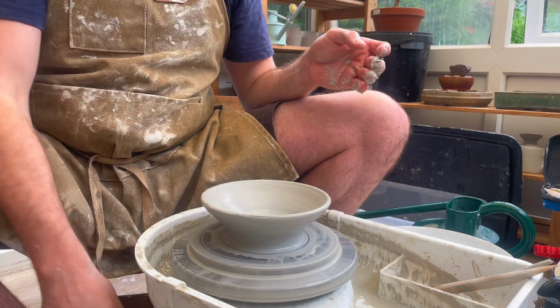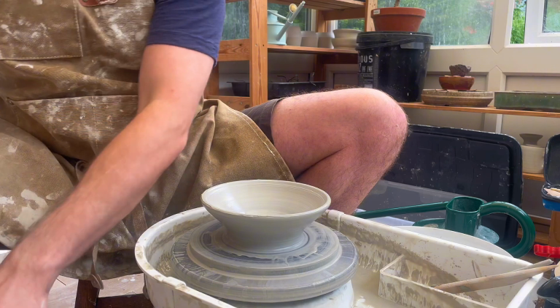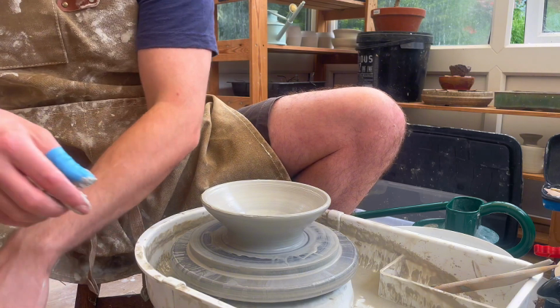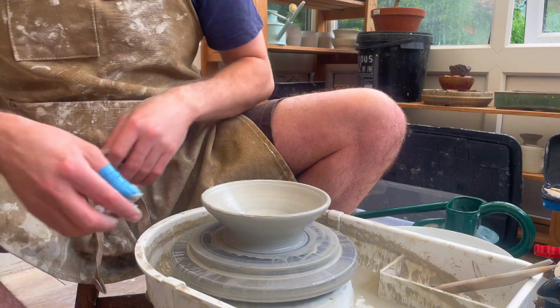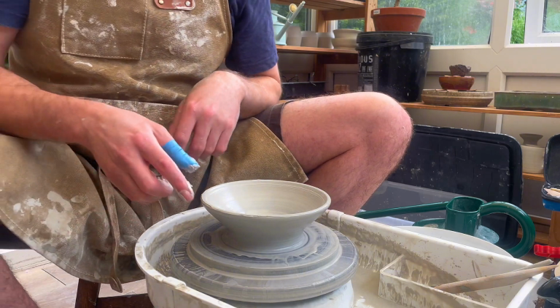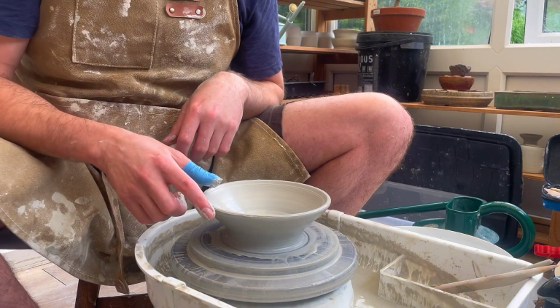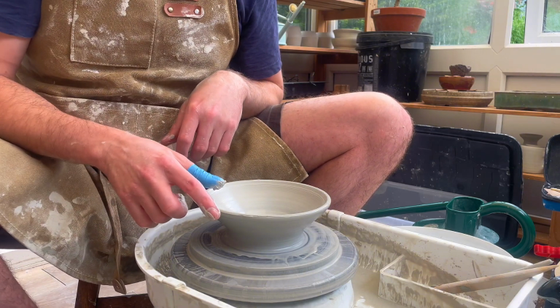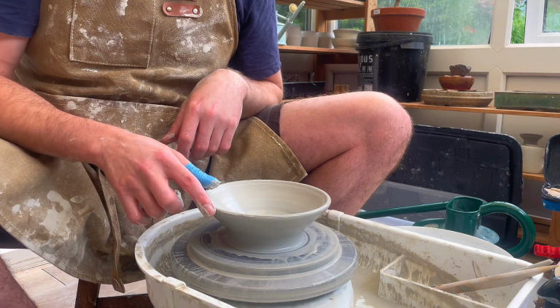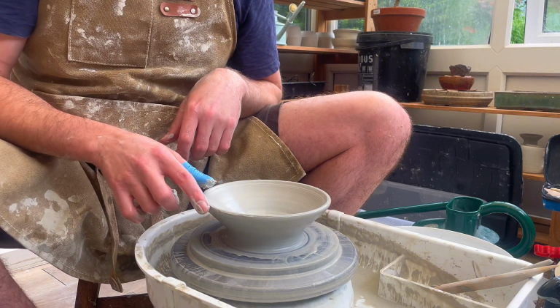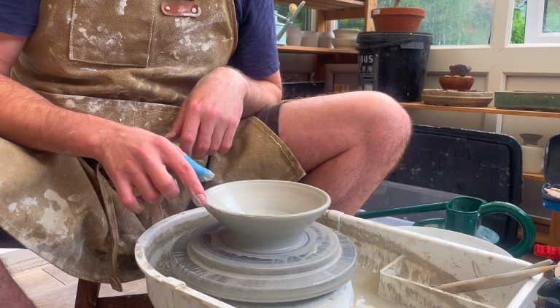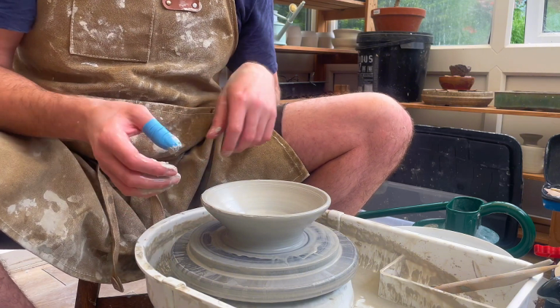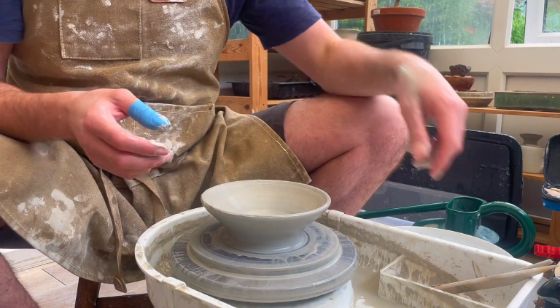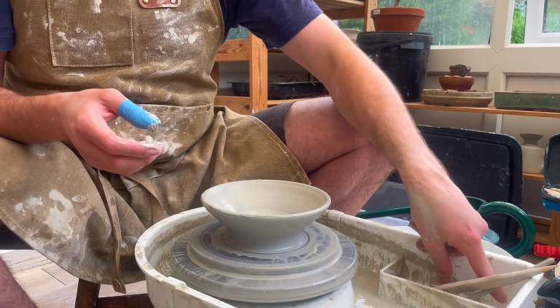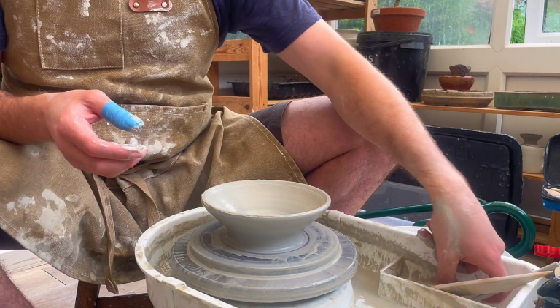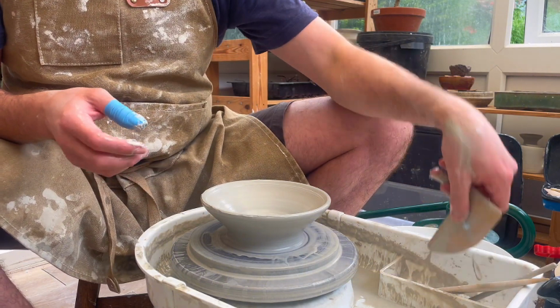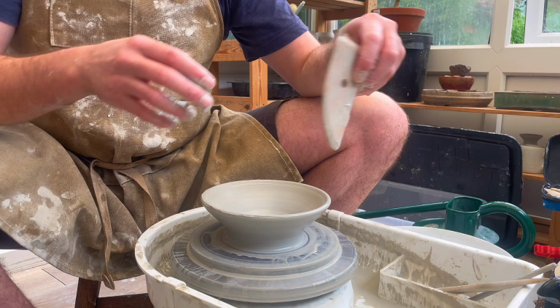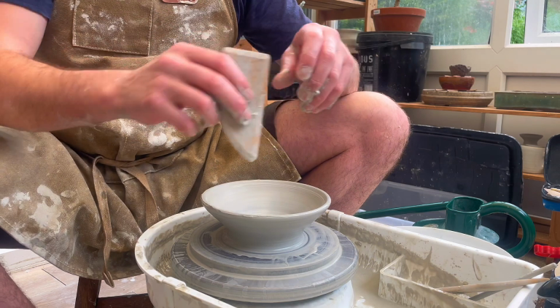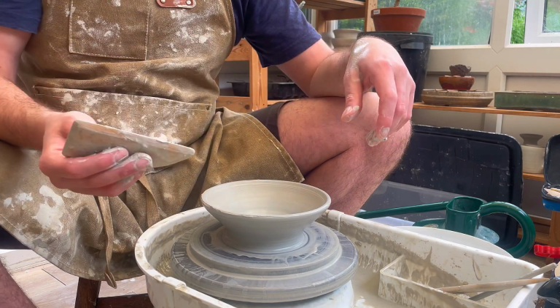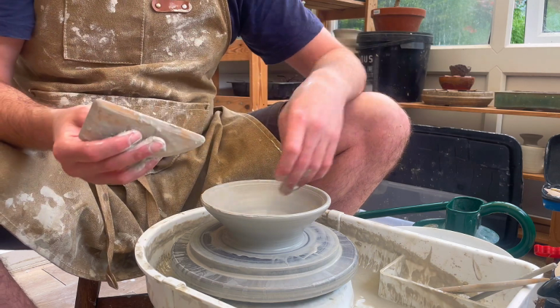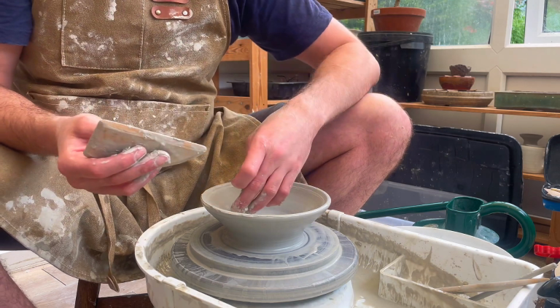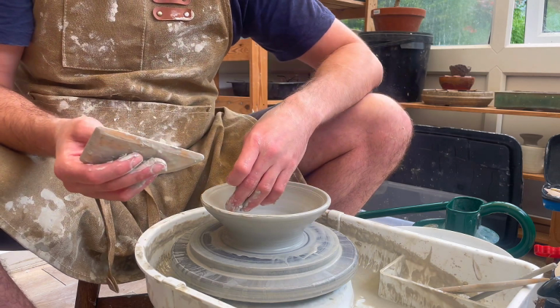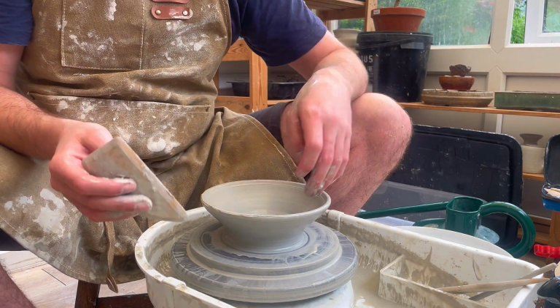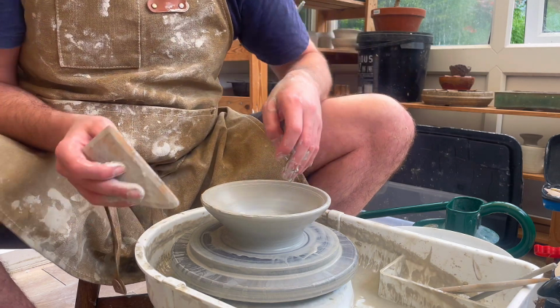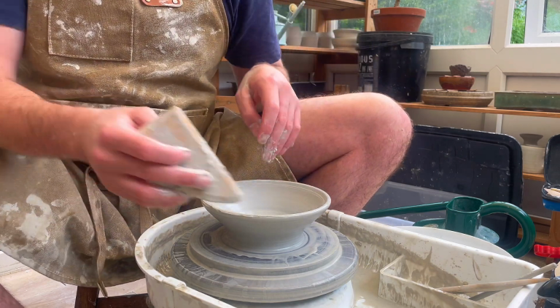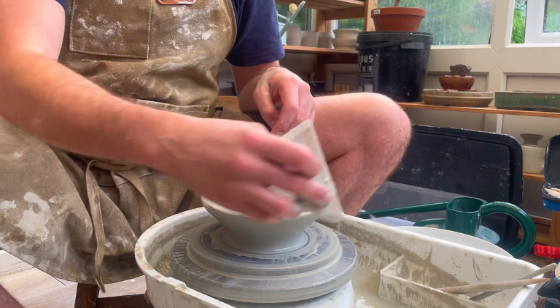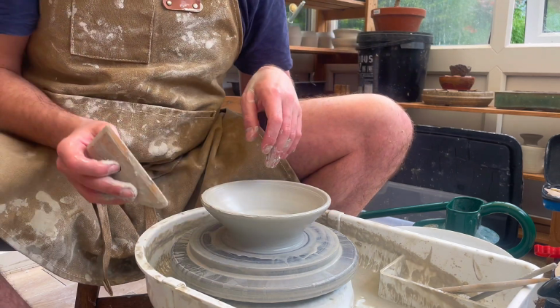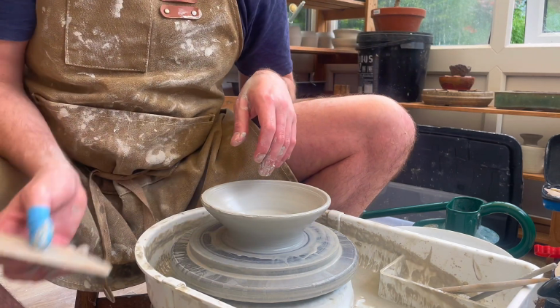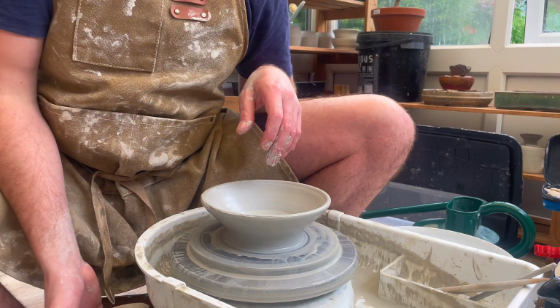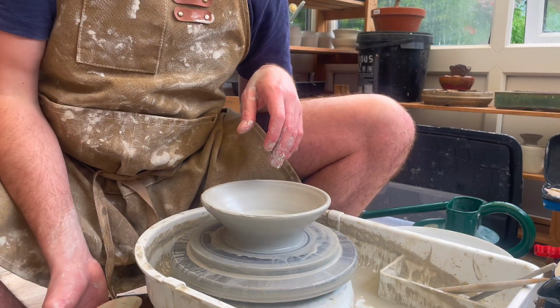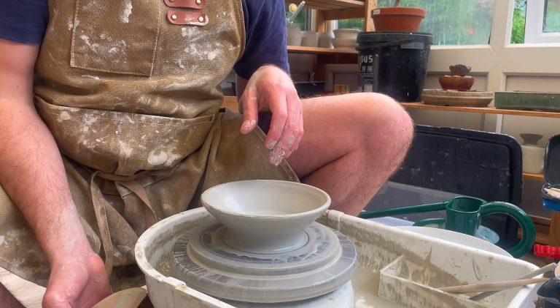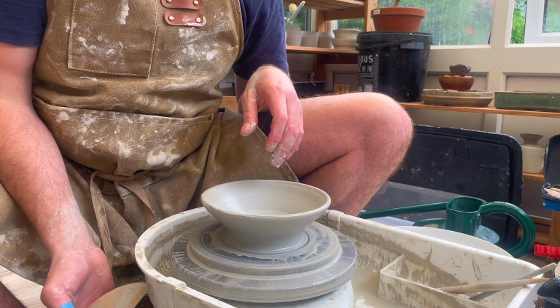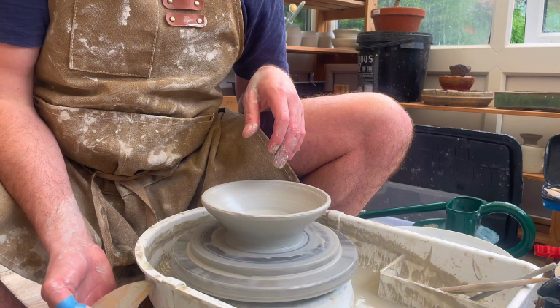Now I've got that rough bowl shape. What I'm going to do is finalize the shape with this wooden kidney tool, and it also allows me to remove the excess slip from the outside of the bowl.